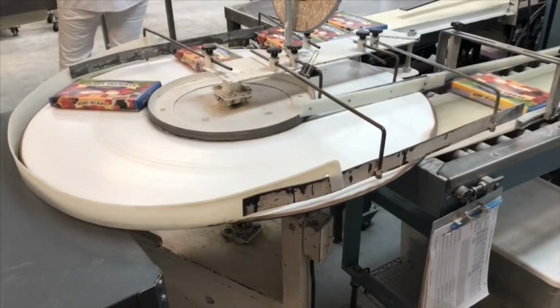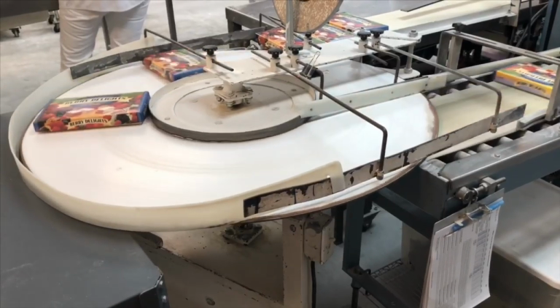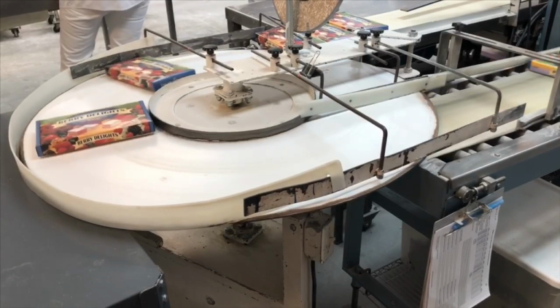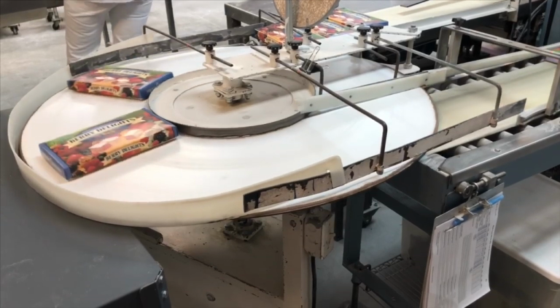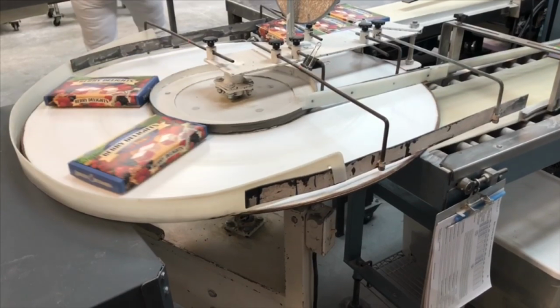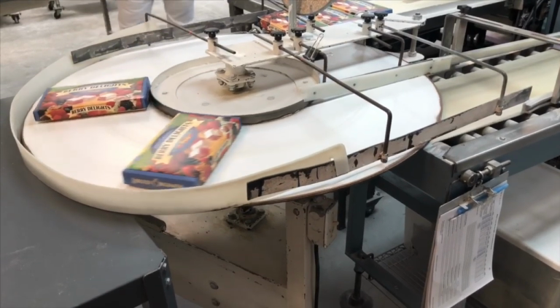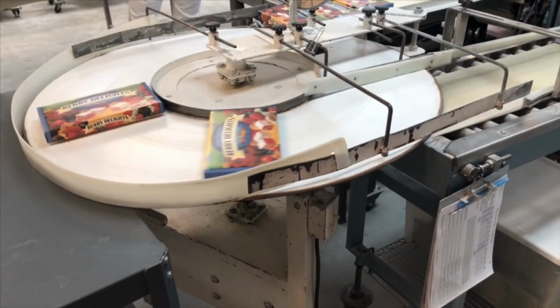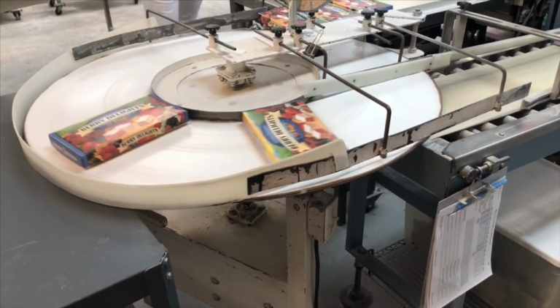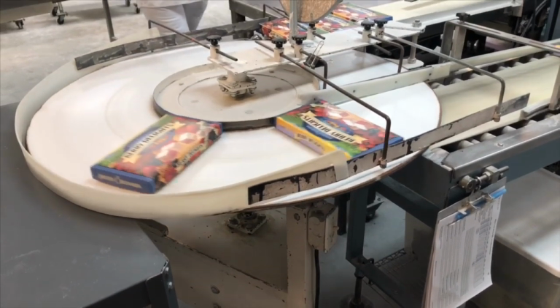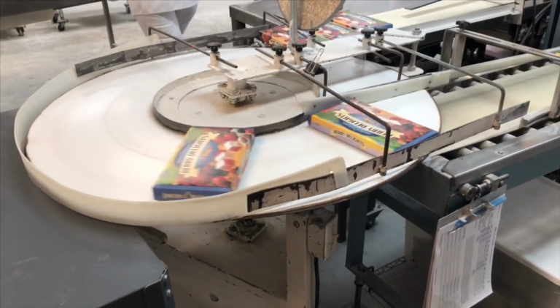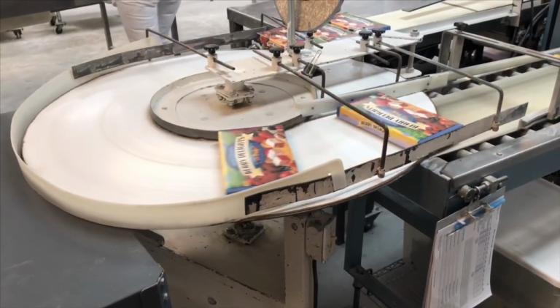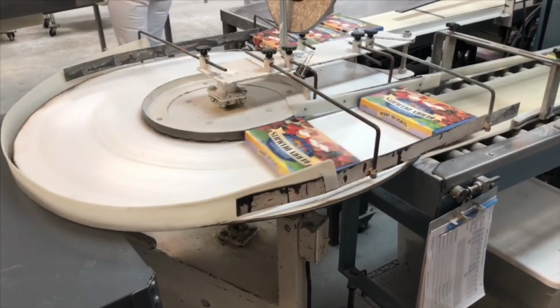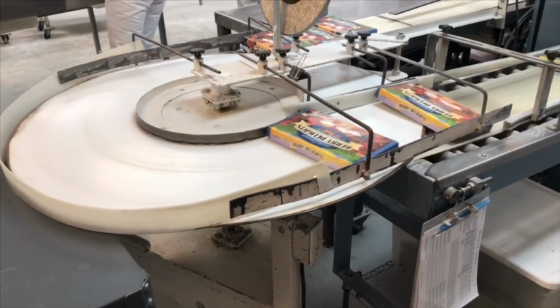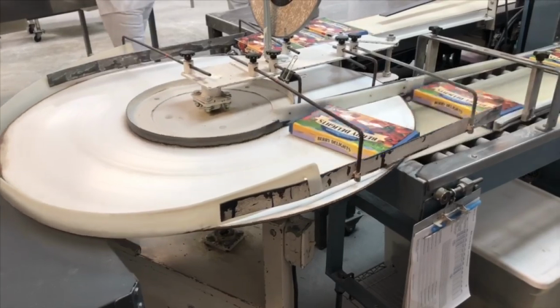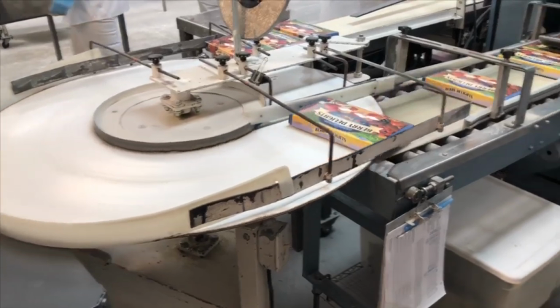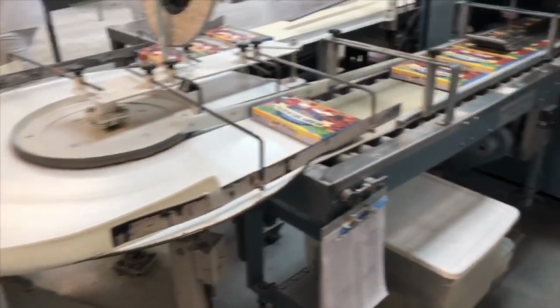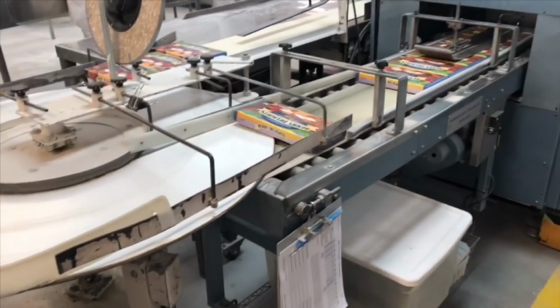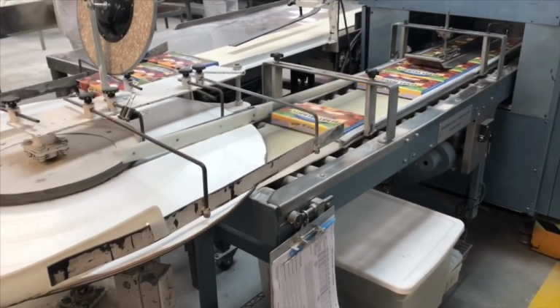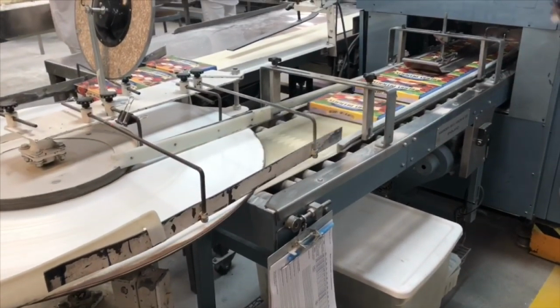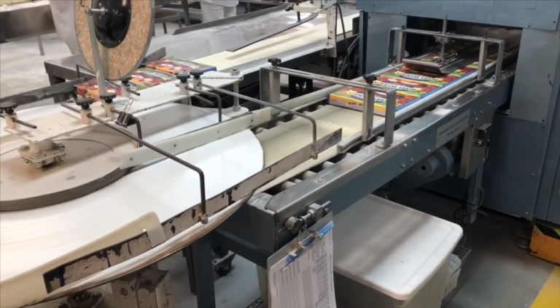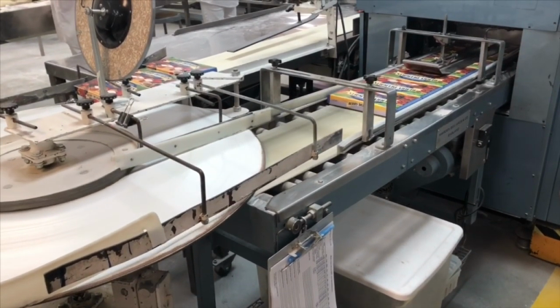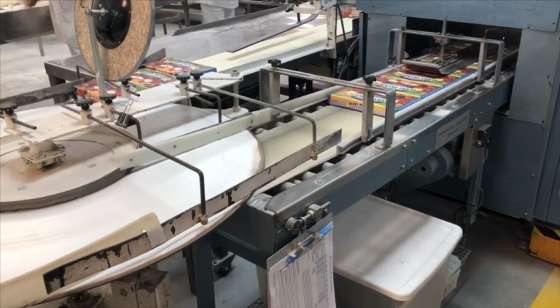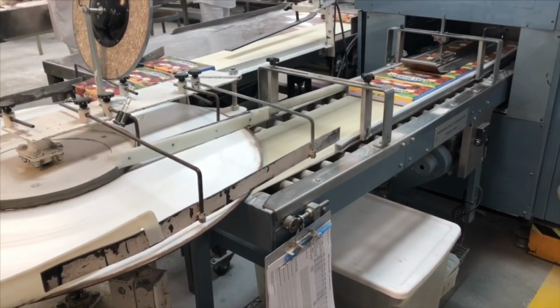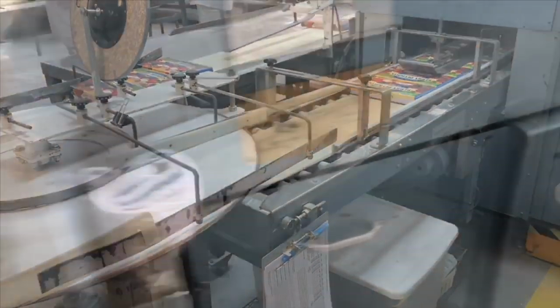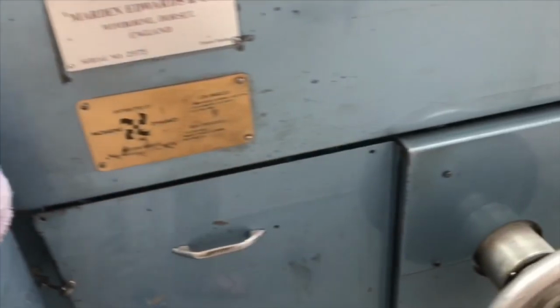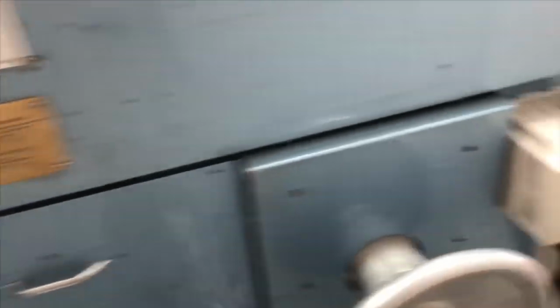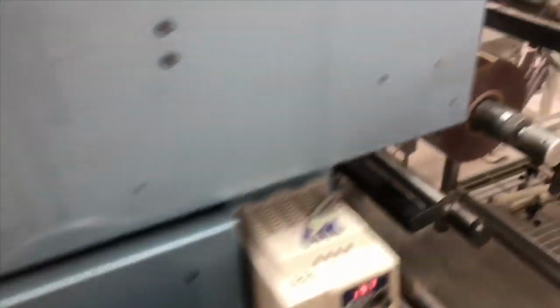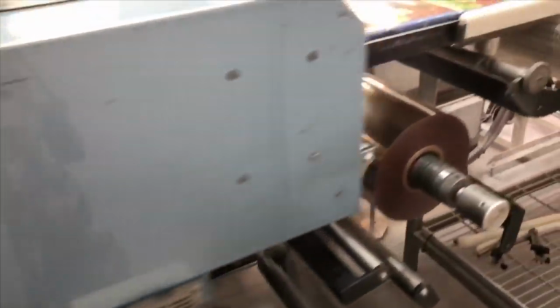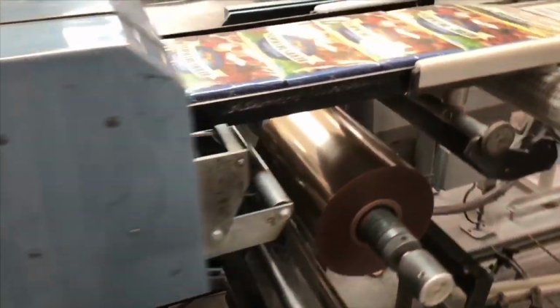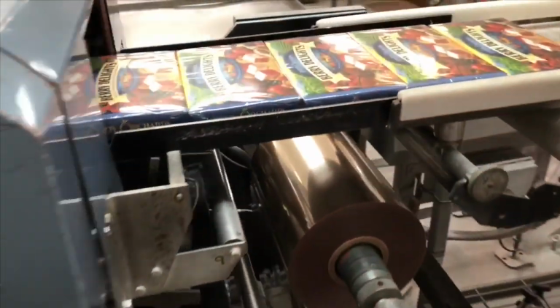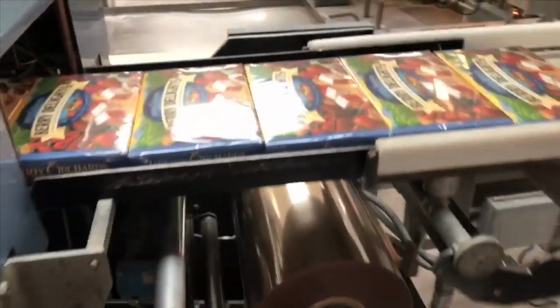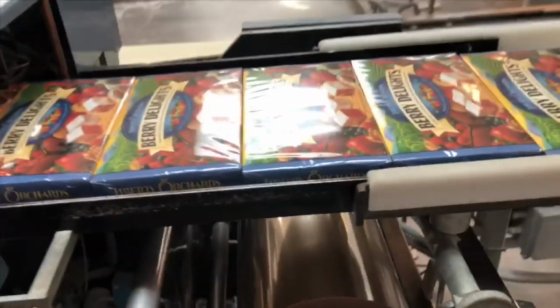The paper box moves along the belt and gets put into a machine where it's covered in plastic wrap. And once it's wrapped, it's ready to ship to its destination.